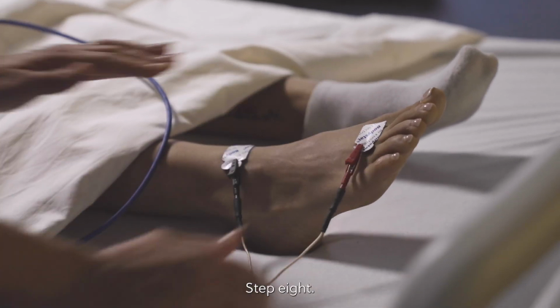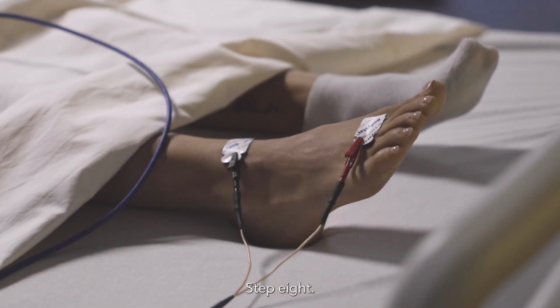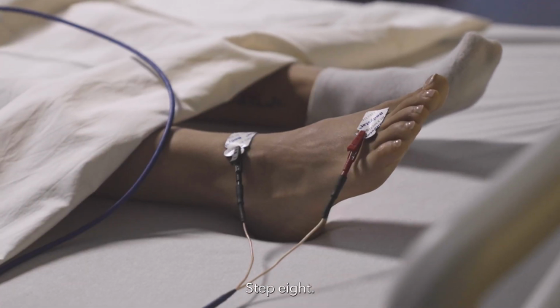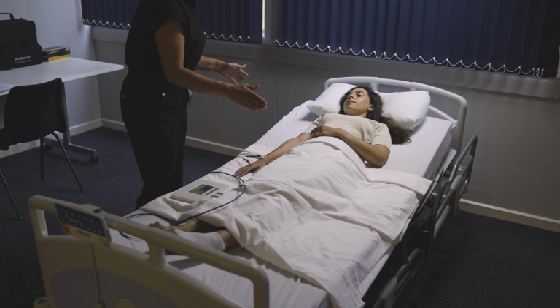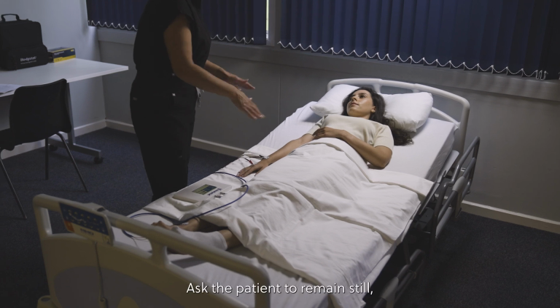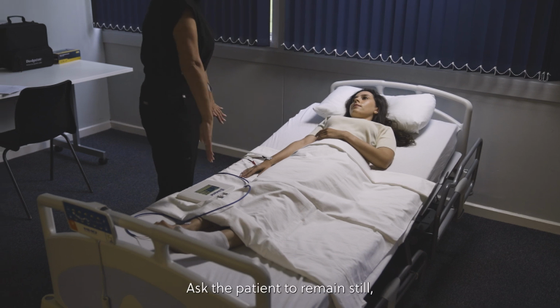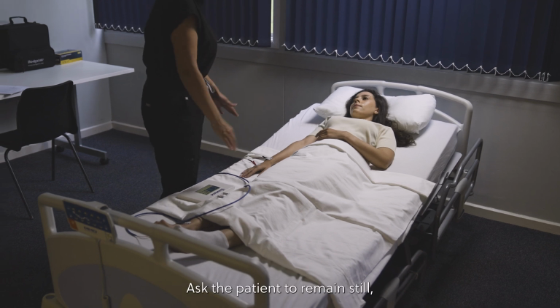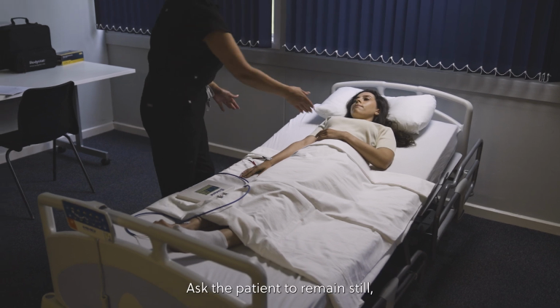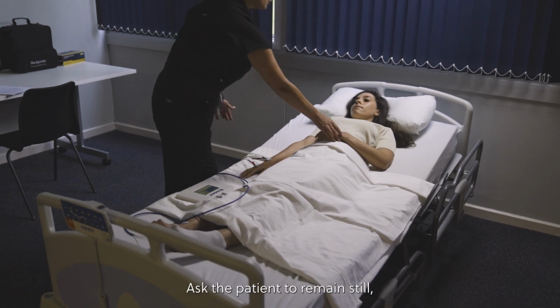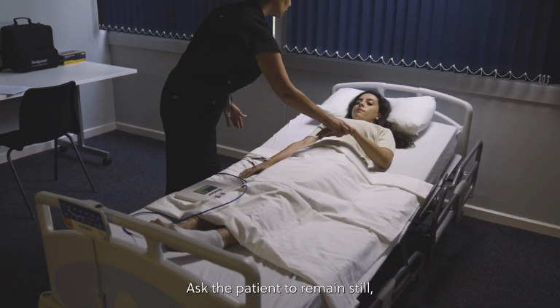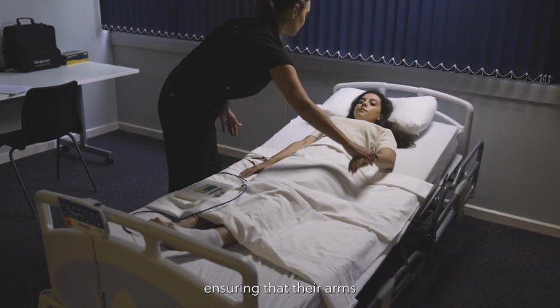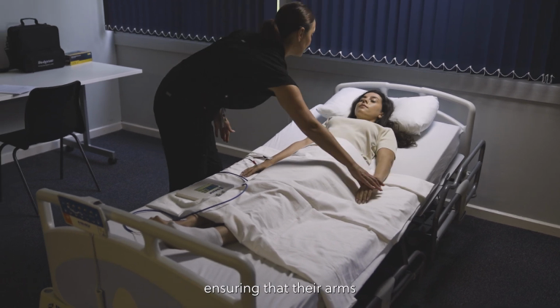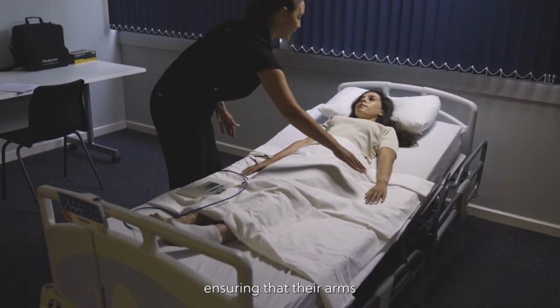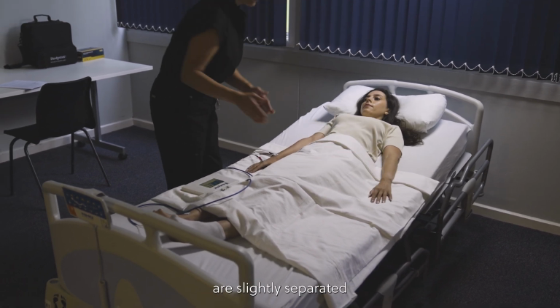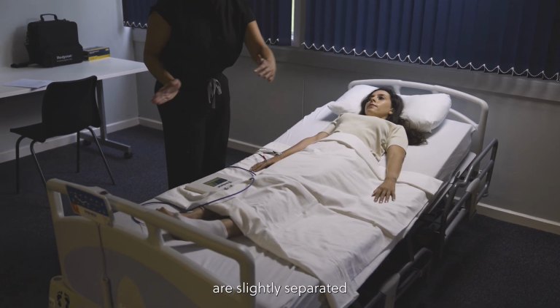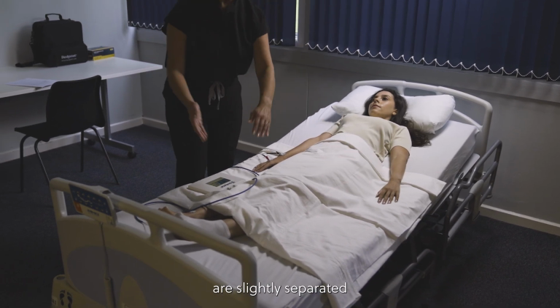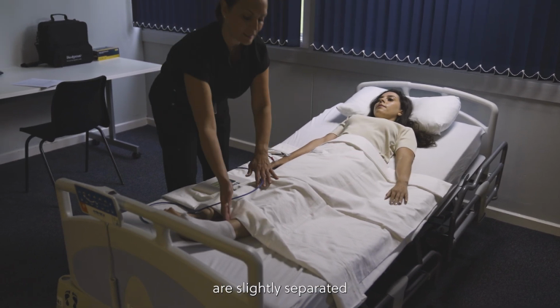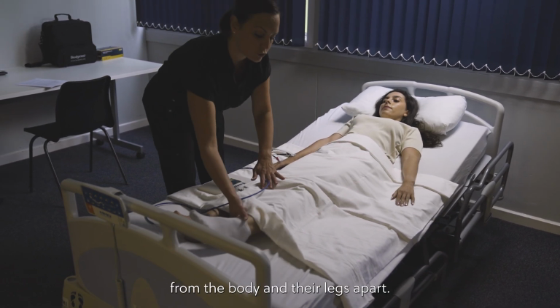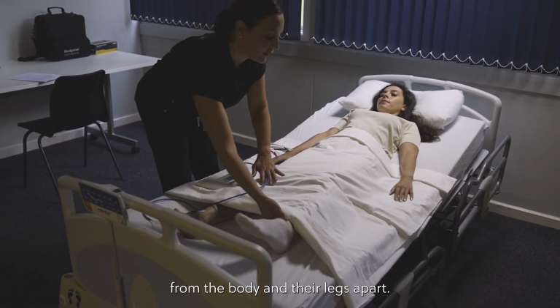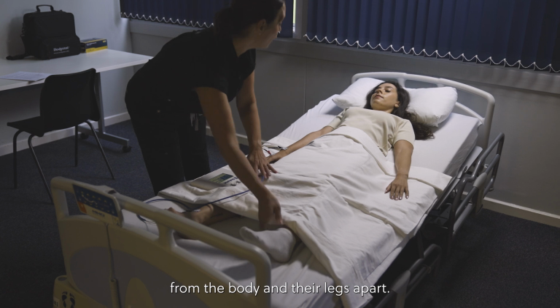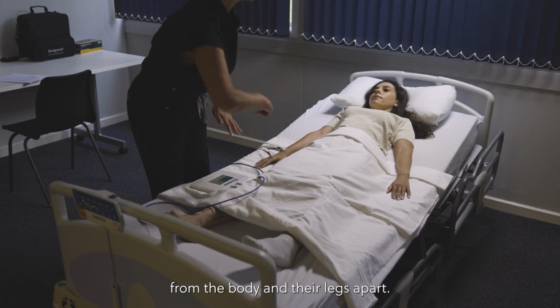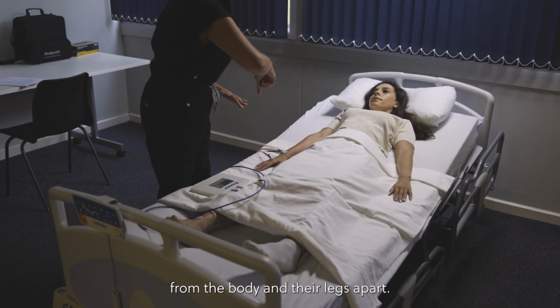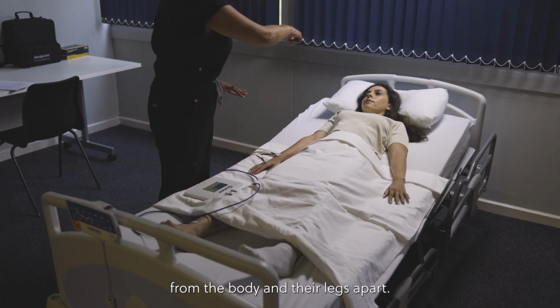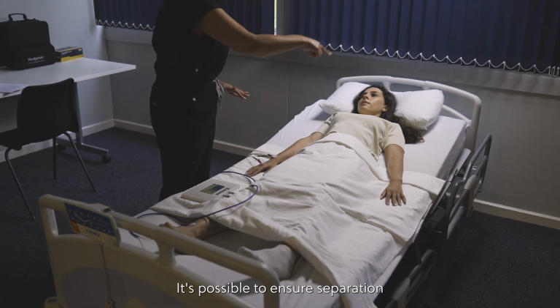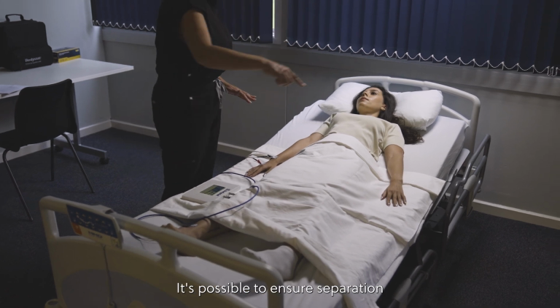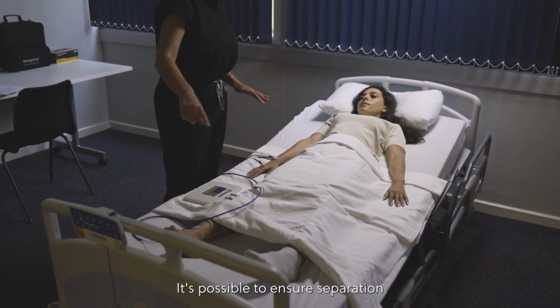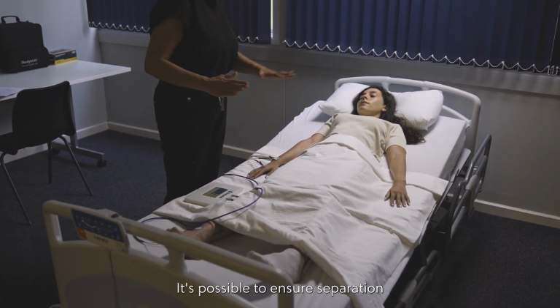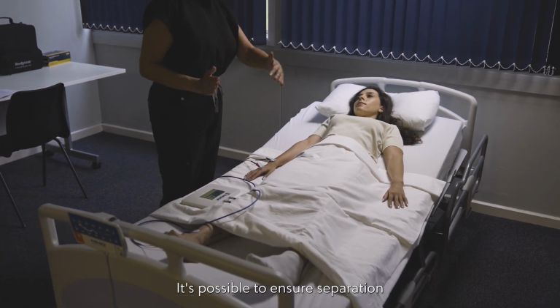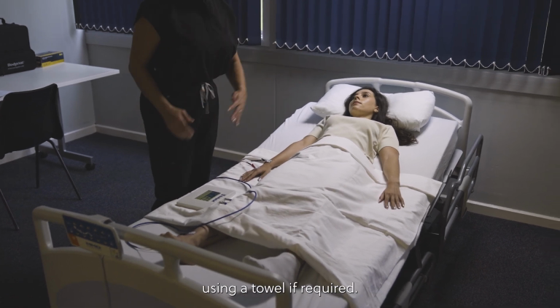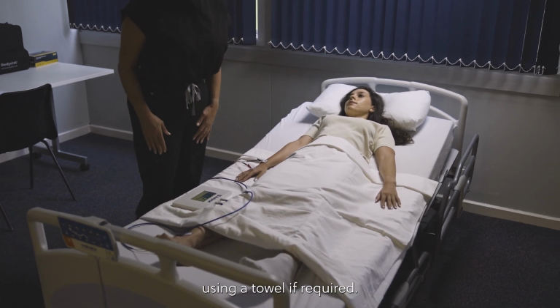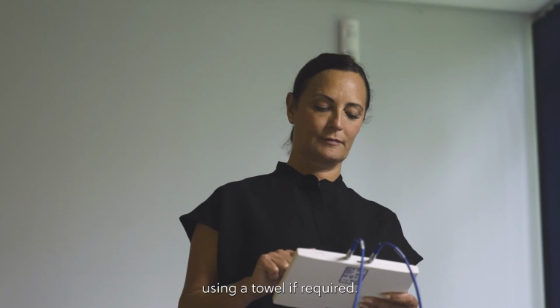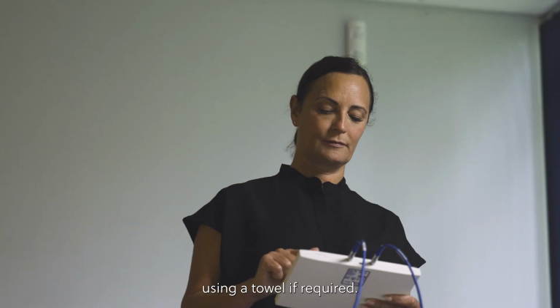Step 8: Ask the patient to remain still, ensuring that their arms are slightly separated from the body and their legs apart. It's possible to ensure separation using a towel if required.